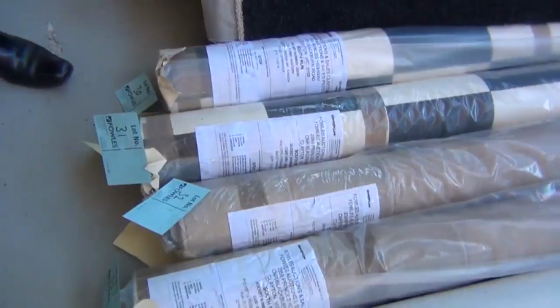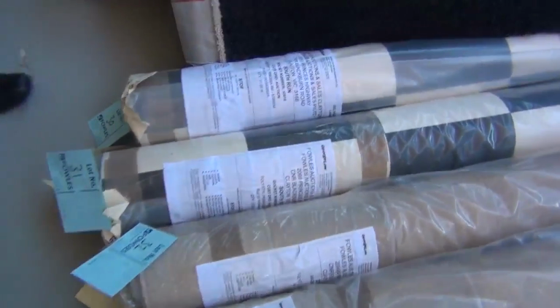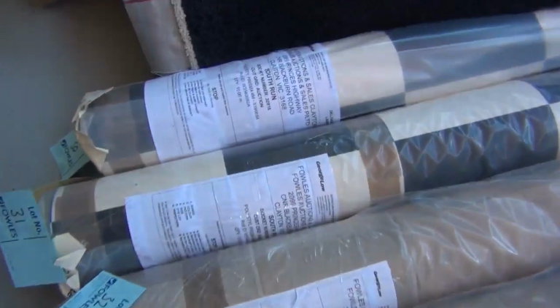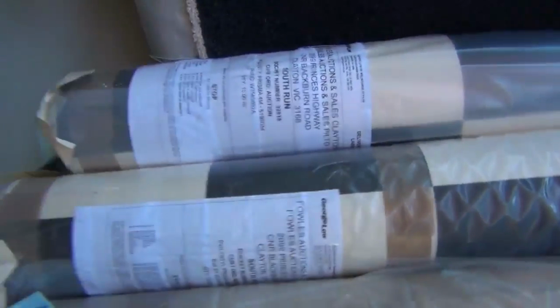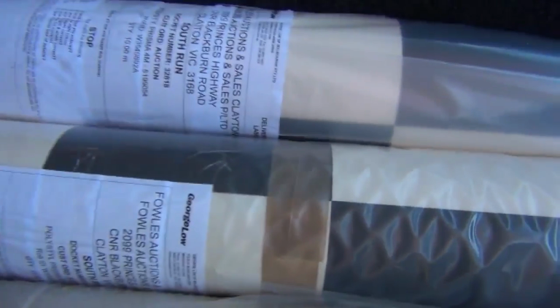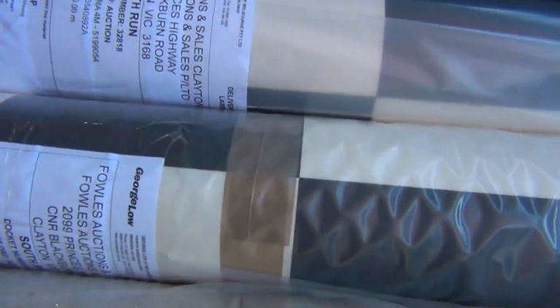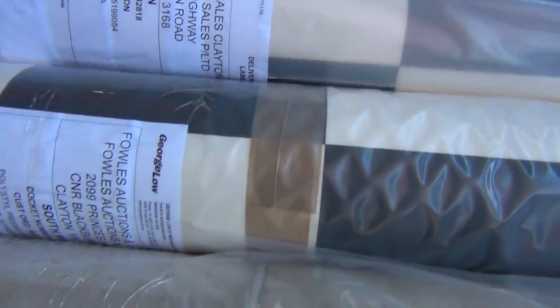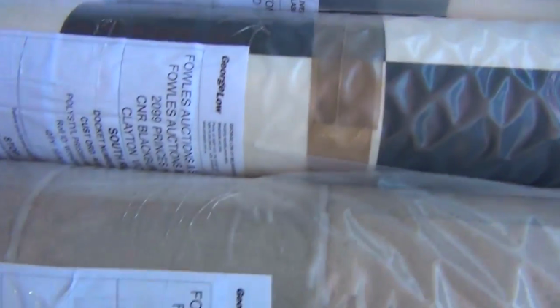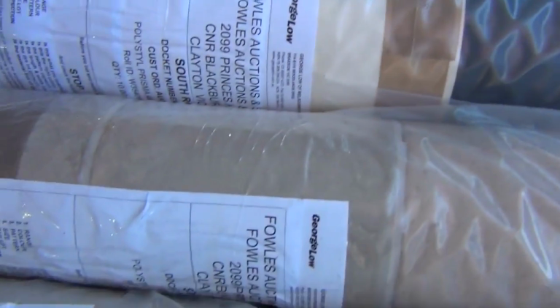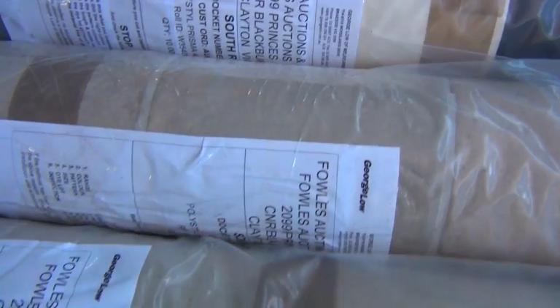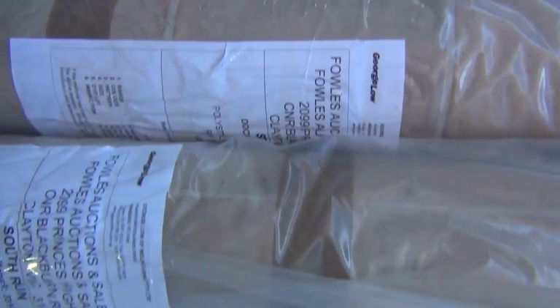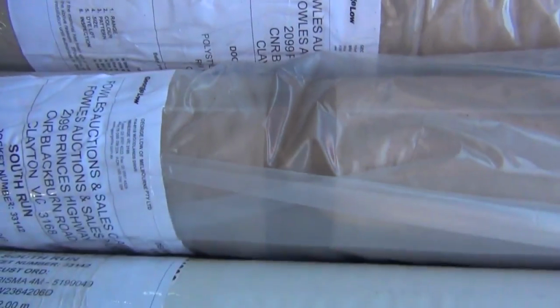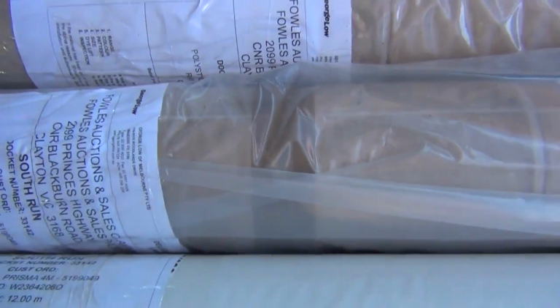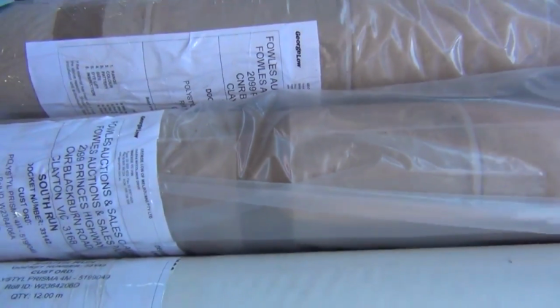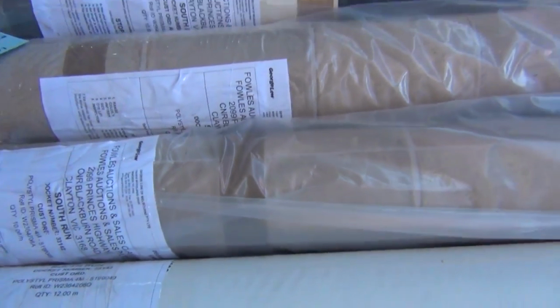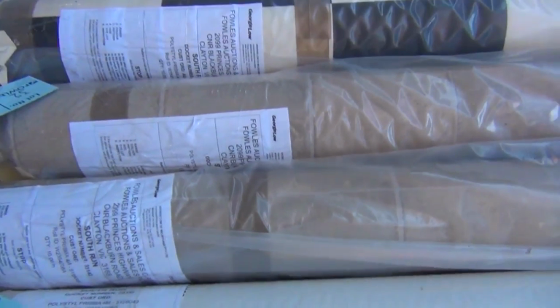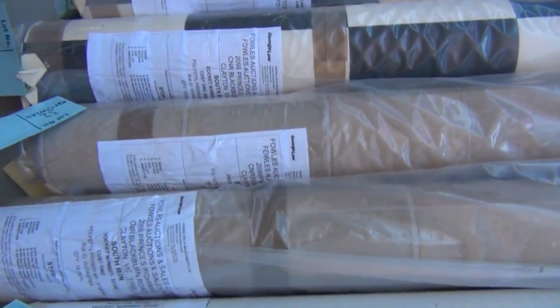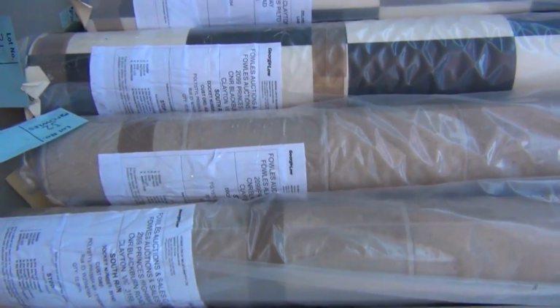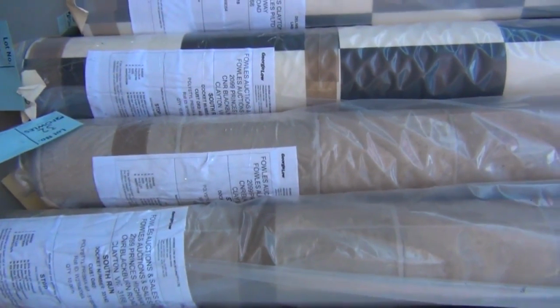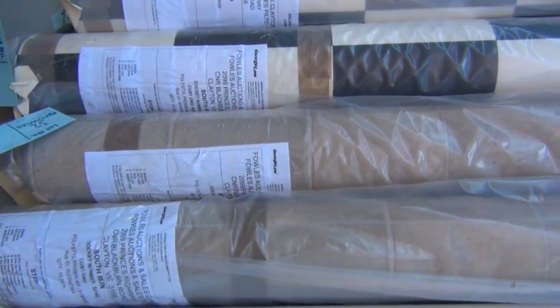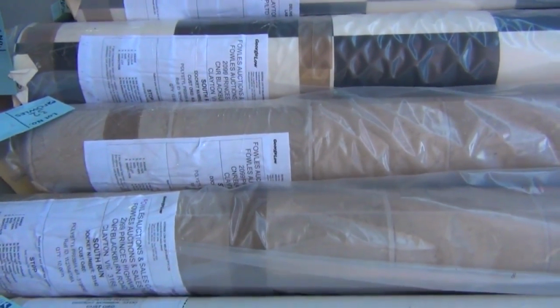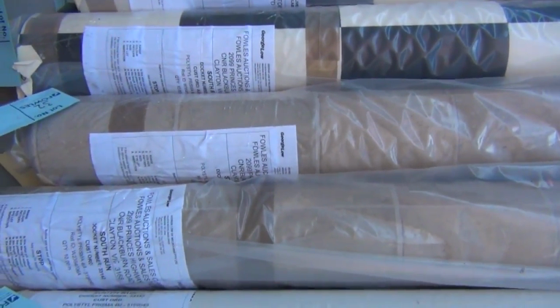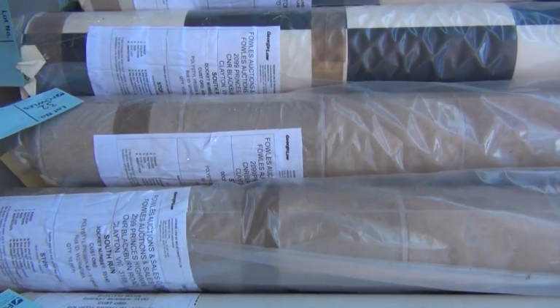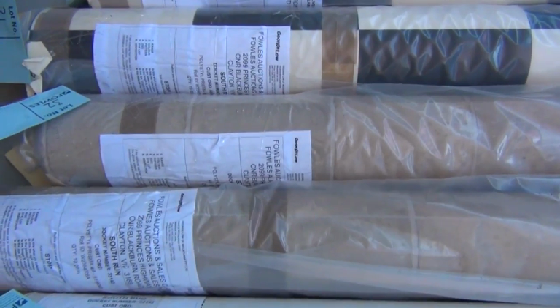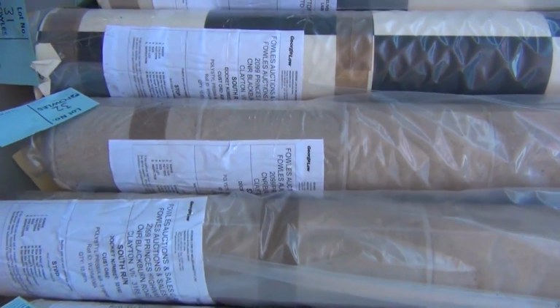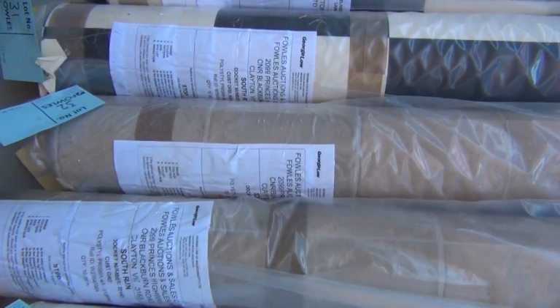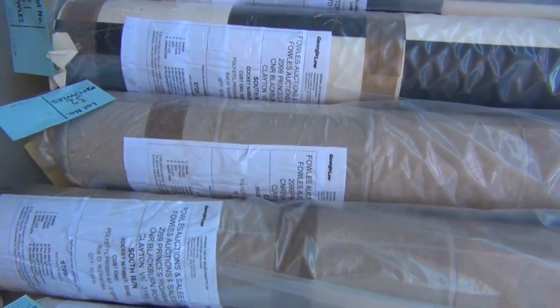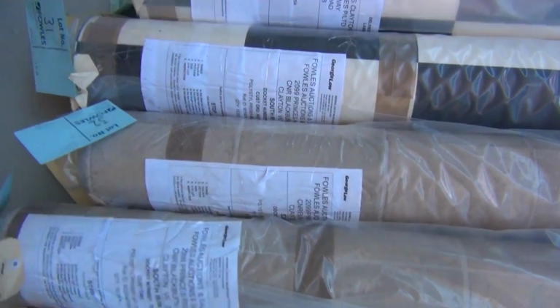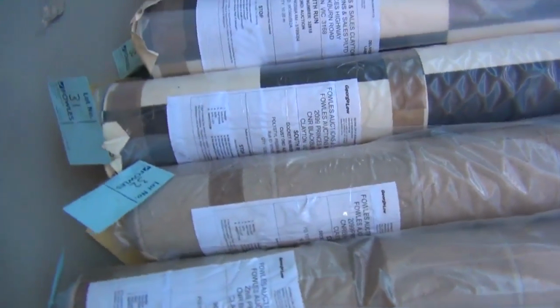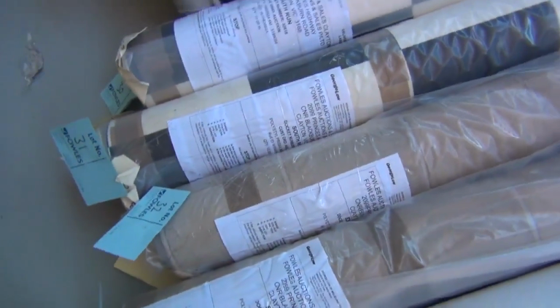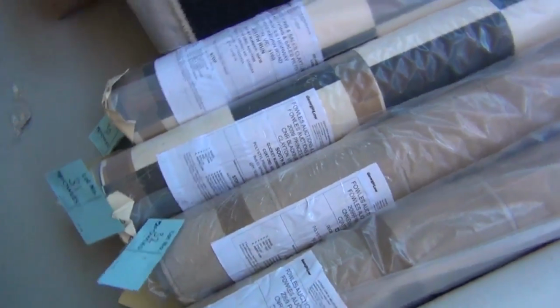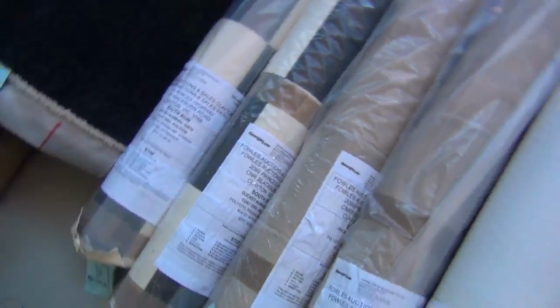We've also got vinyl - 4 metre wide vinyl here in black and white, and we've also got a tile design. Normally up around about $70 to $80 a metre, and at auction tomorrow I've got to get around about $25 for that 4 metre wide vinyl. So really good value and under half price.